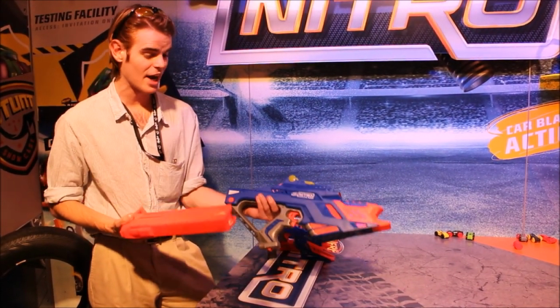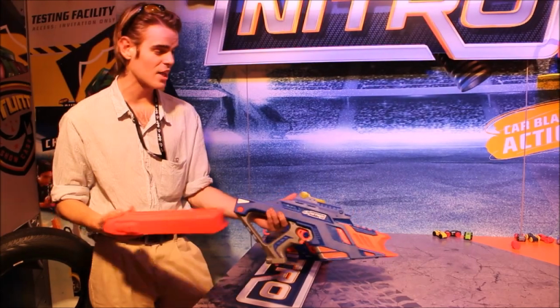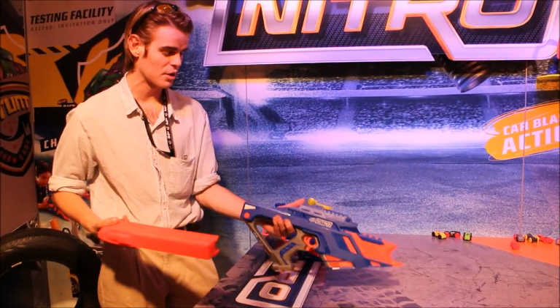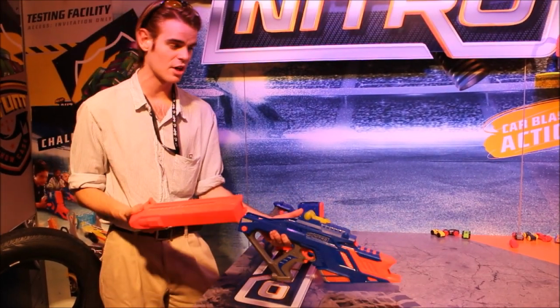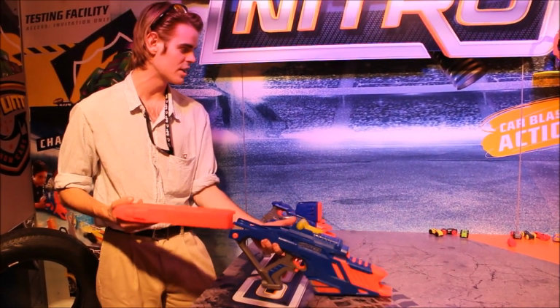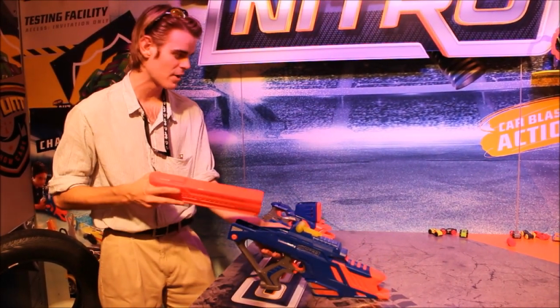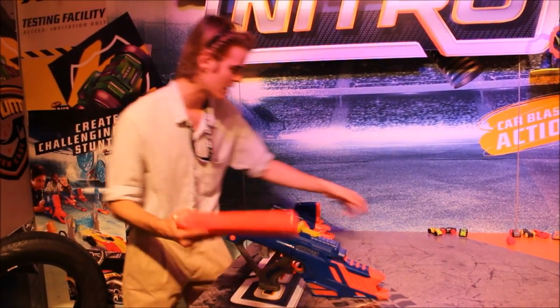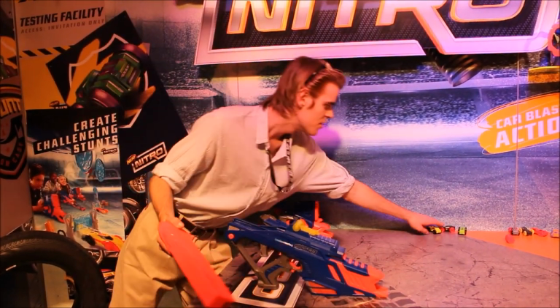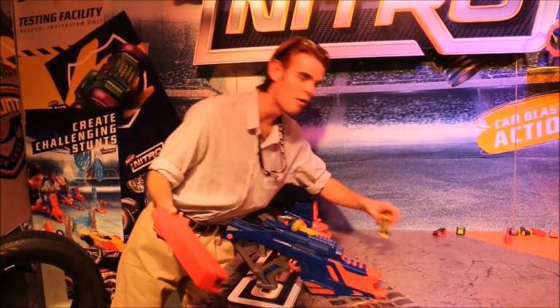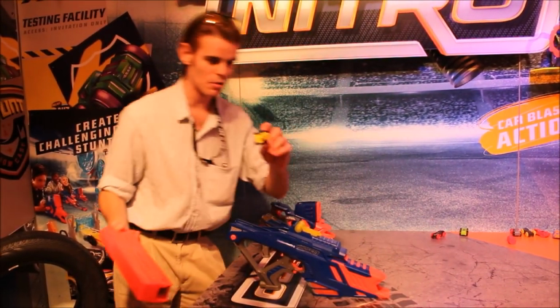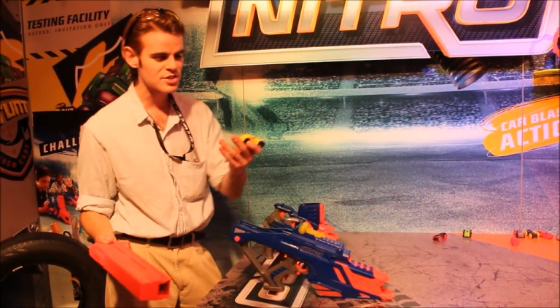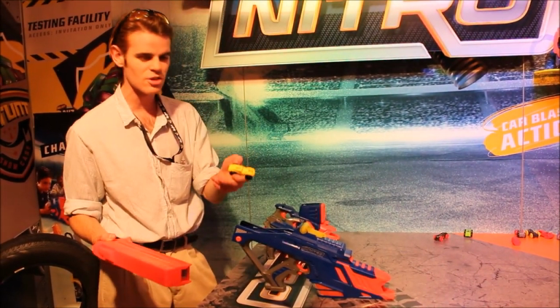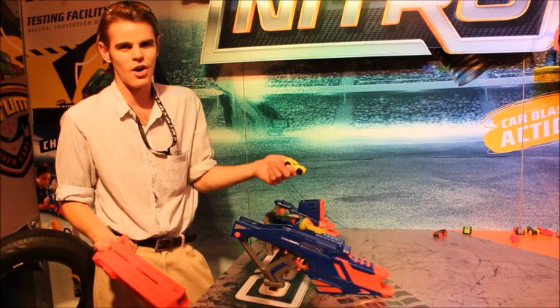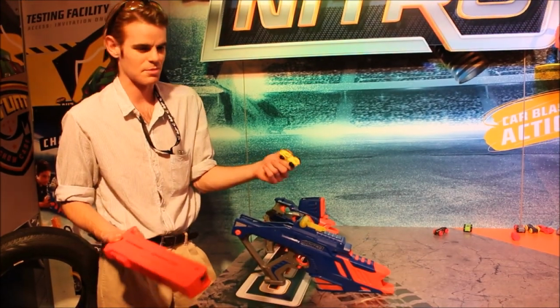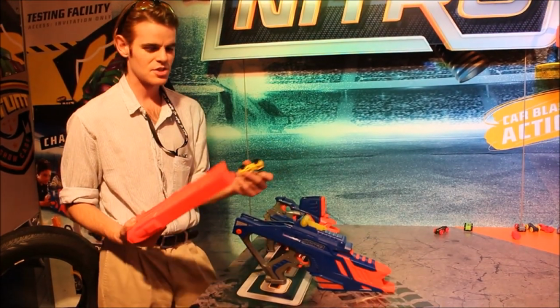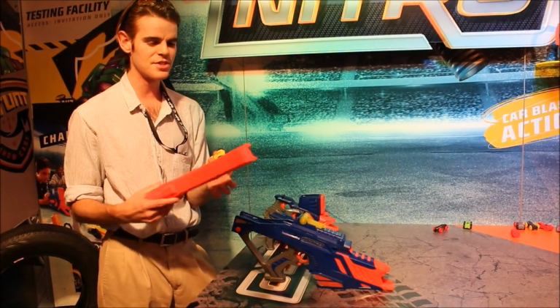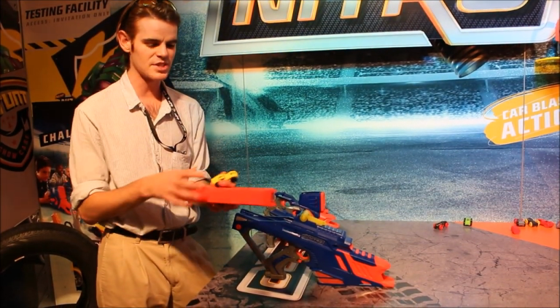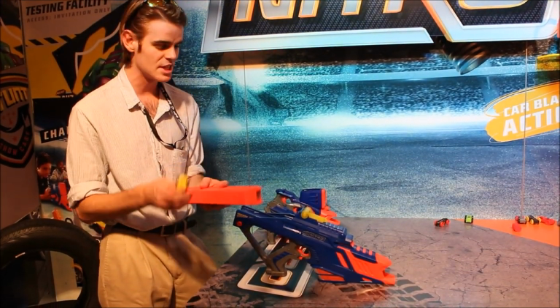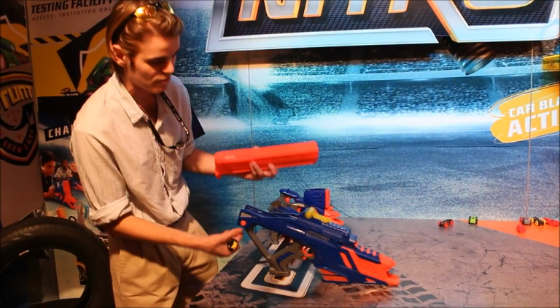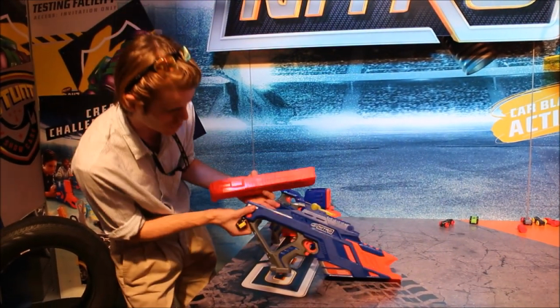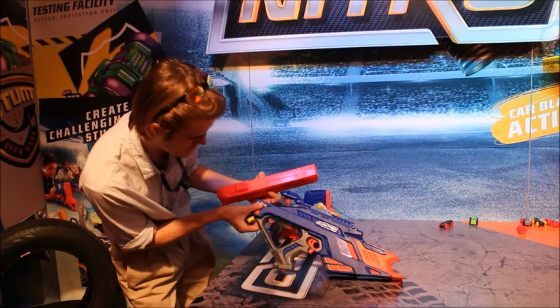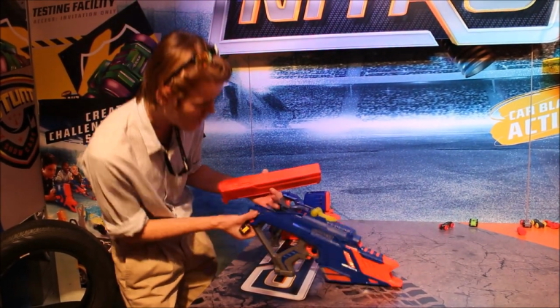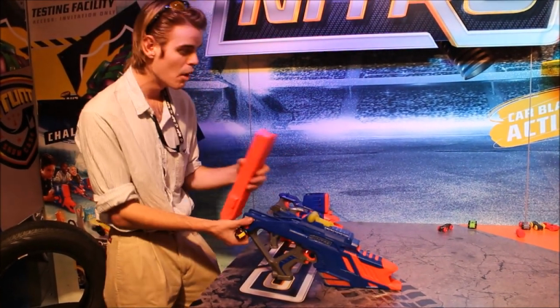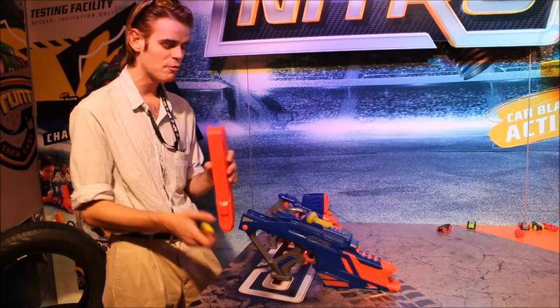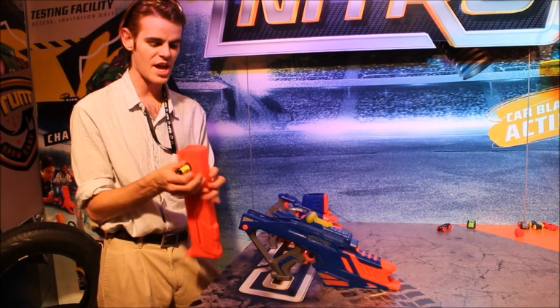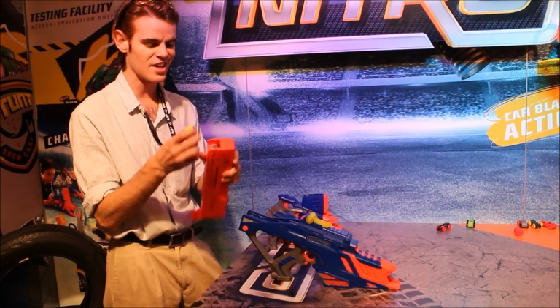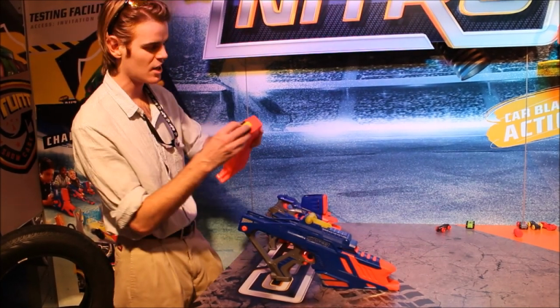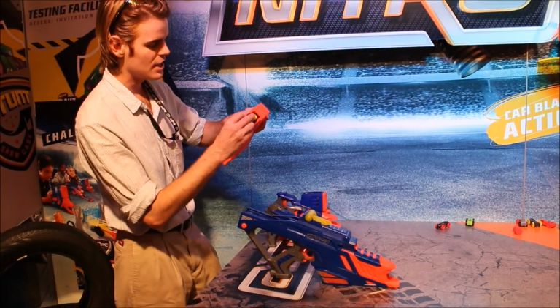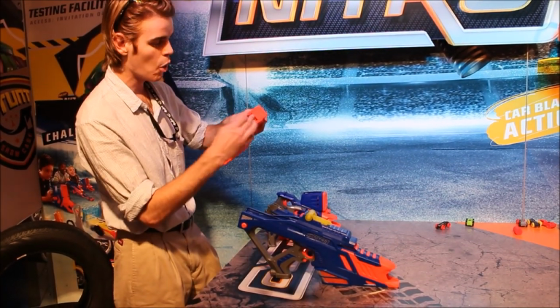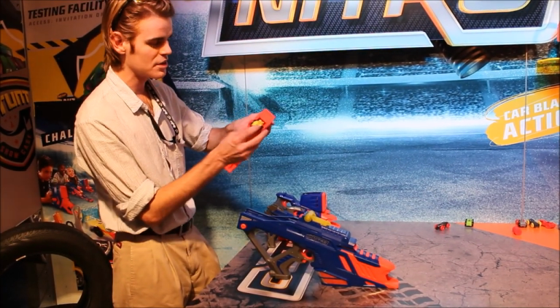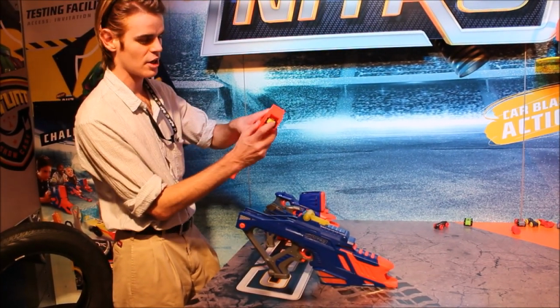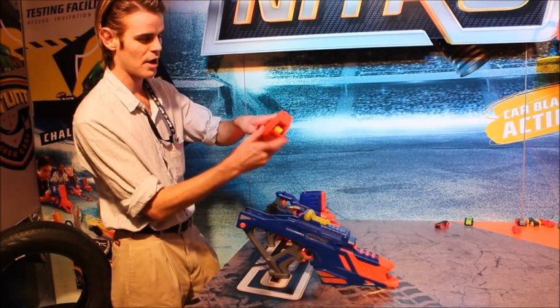I like that we're hitting a younger audience, and frankly, the foam race cars are awesome. This, of course, is the flagship. This is the Moto Fury, and it's the only one that's electronically powered.